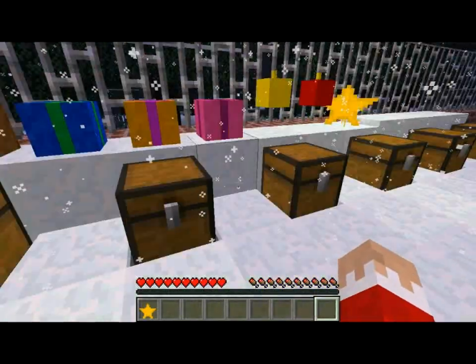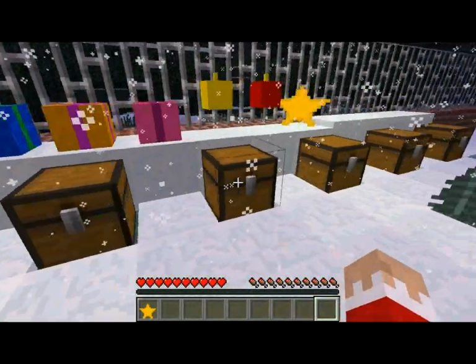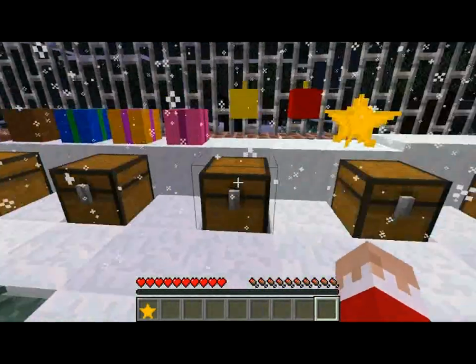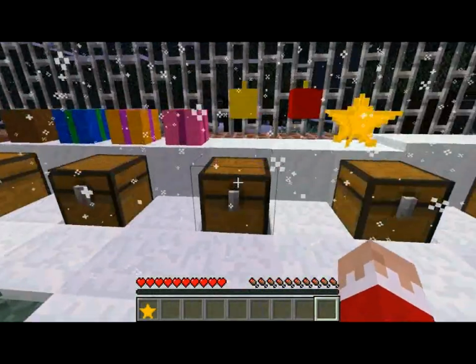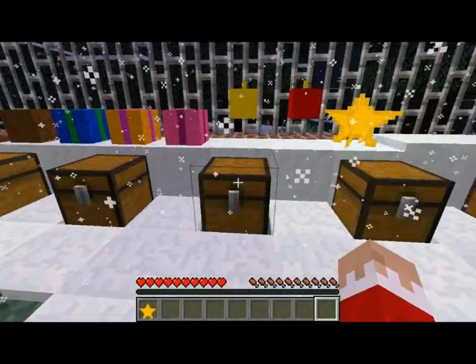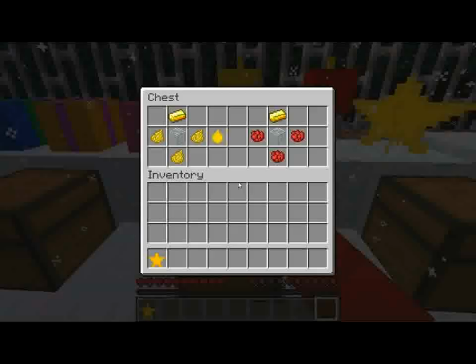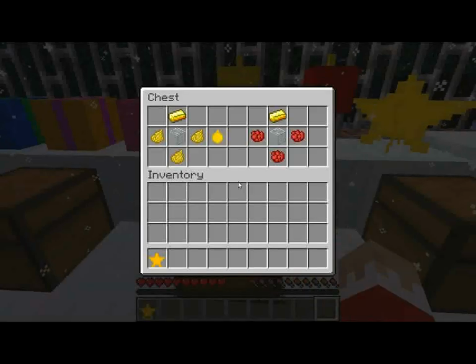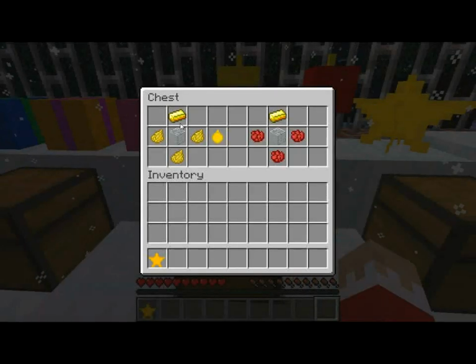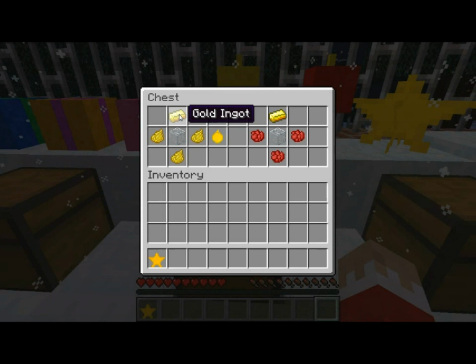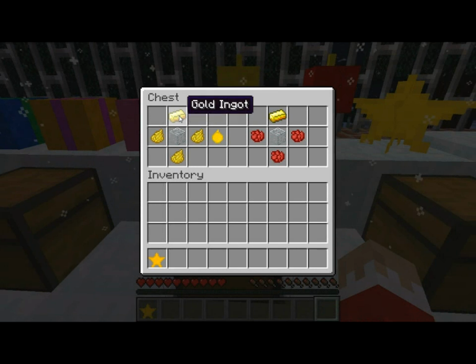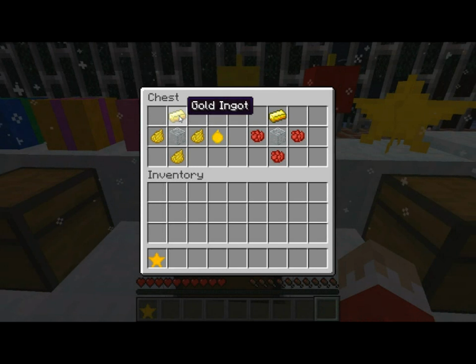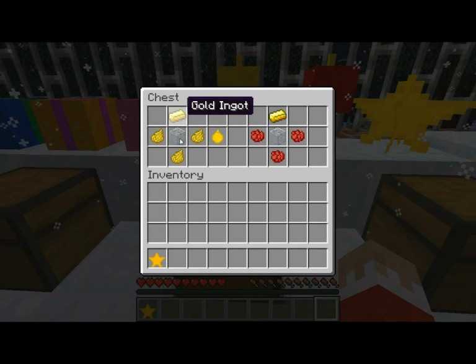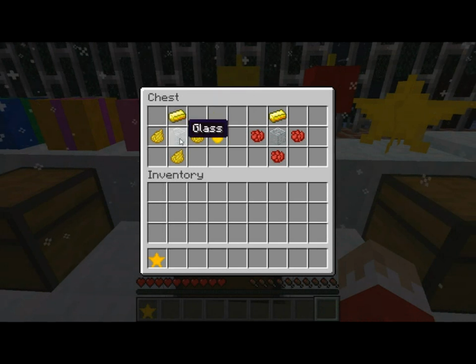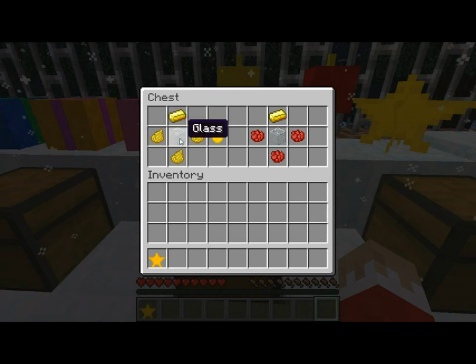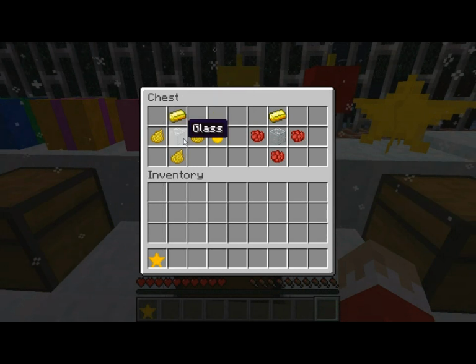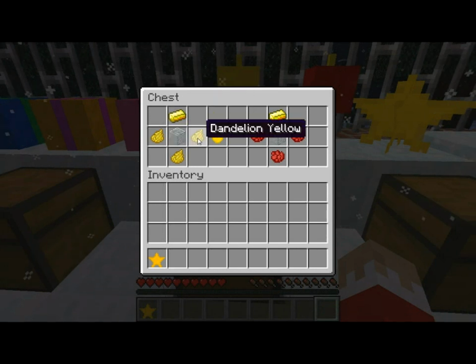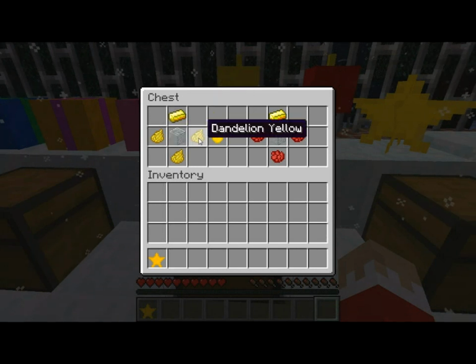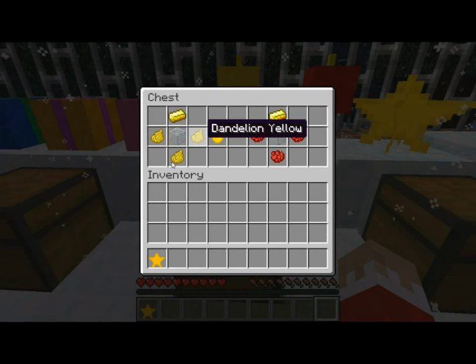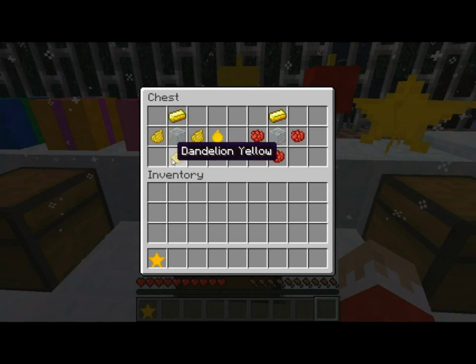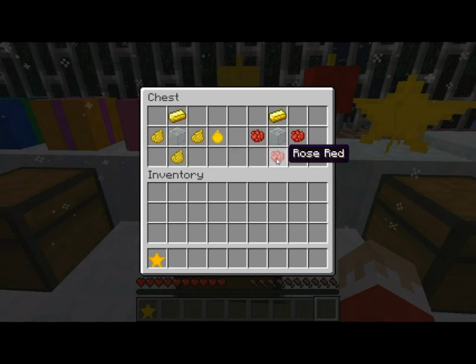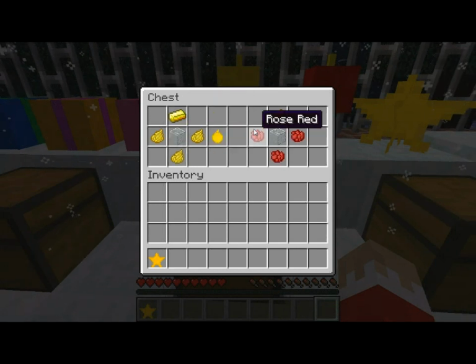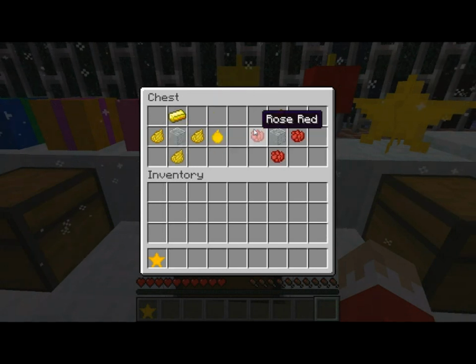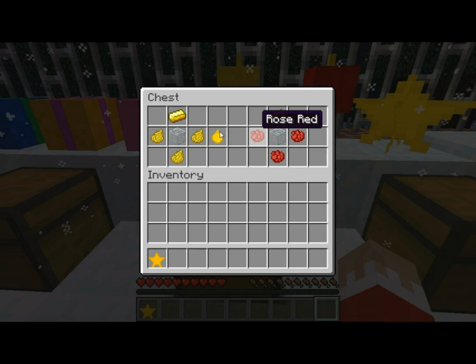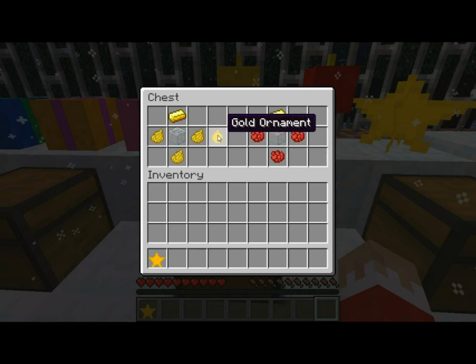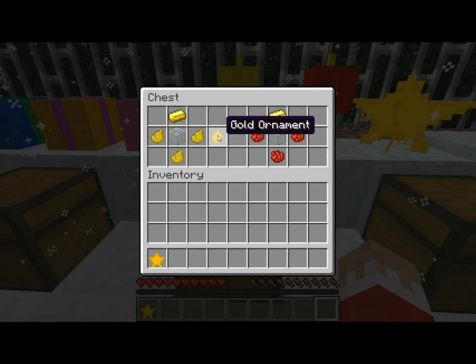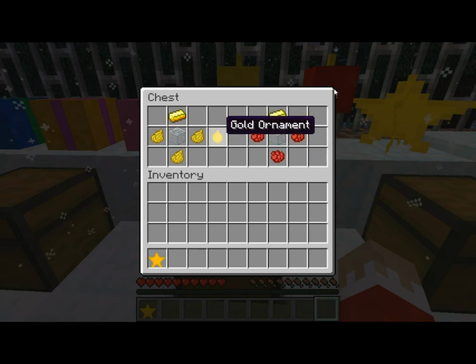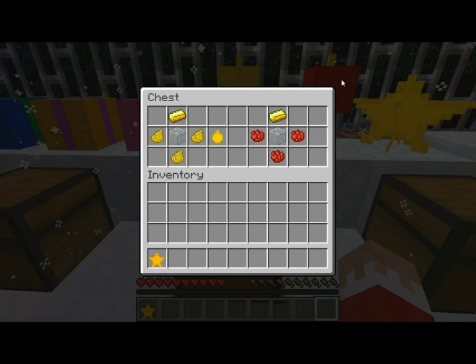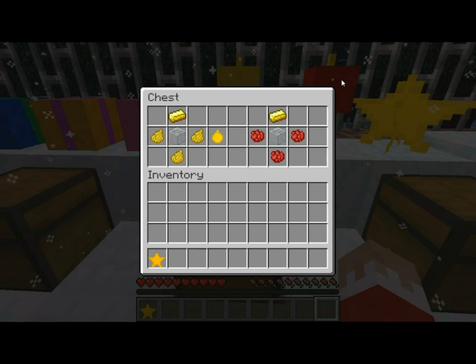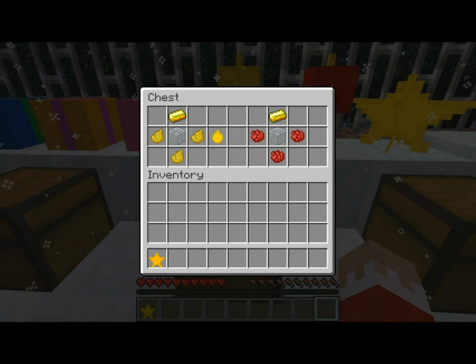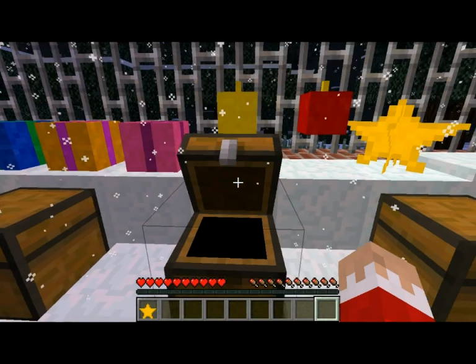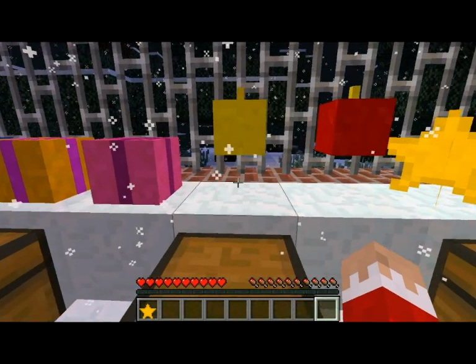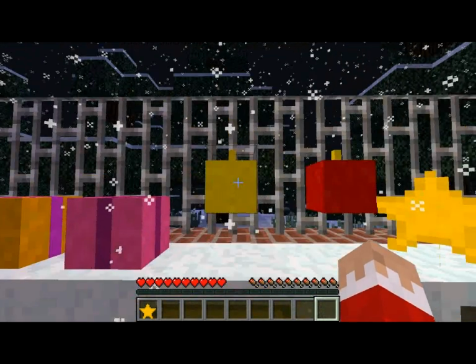Moving on to the ornaments, they are made with a gold ingot, glass, and yellow or red dye. There are only two — the gold and the red one, as you can see here.